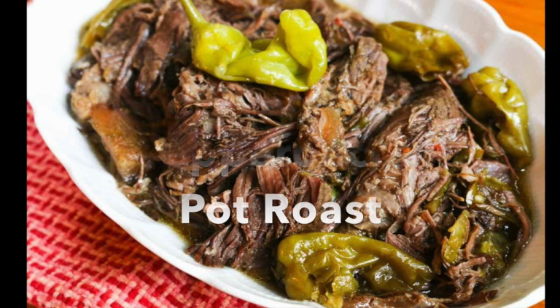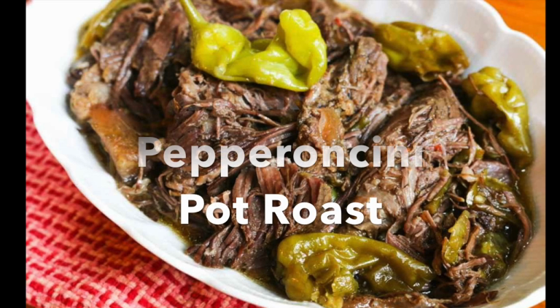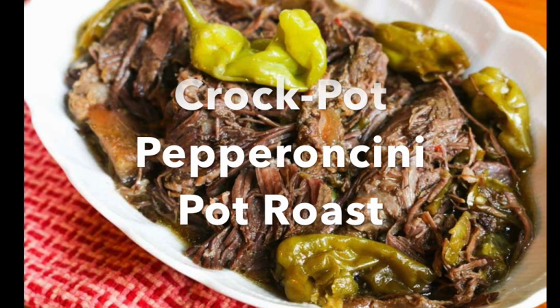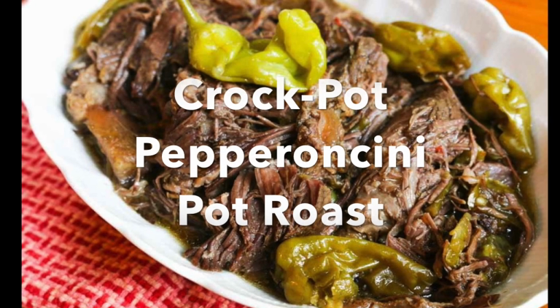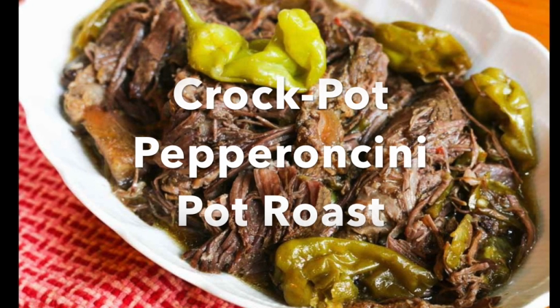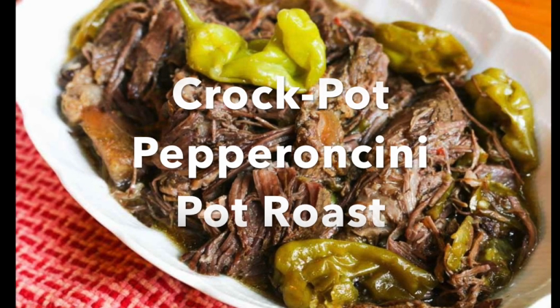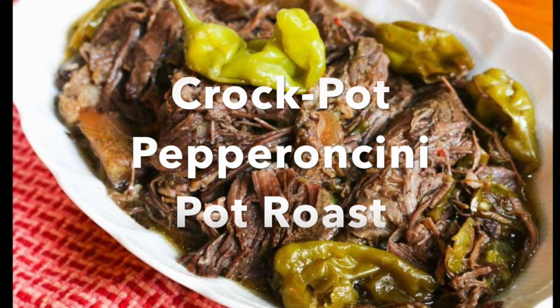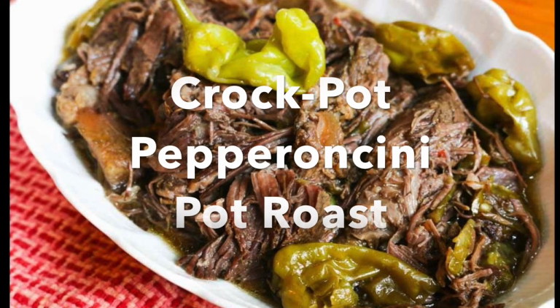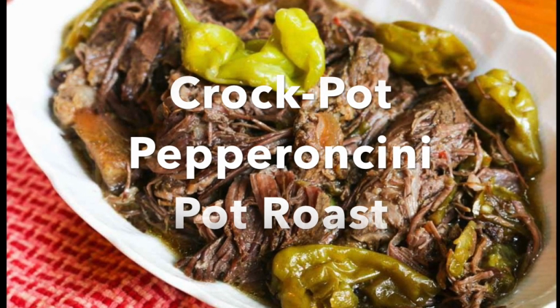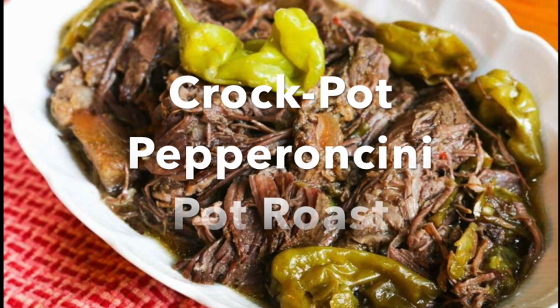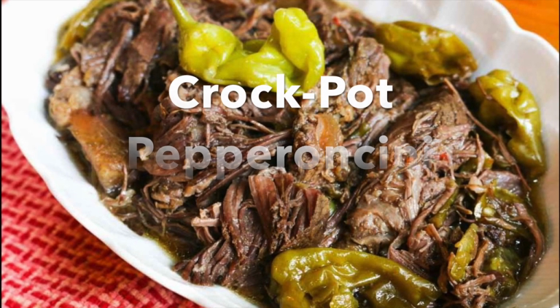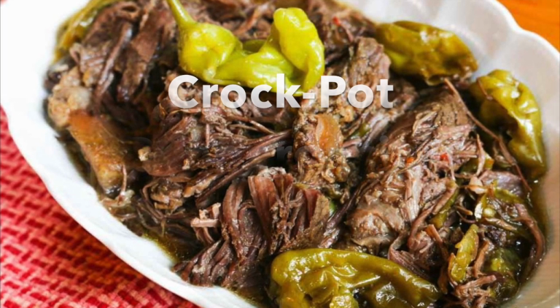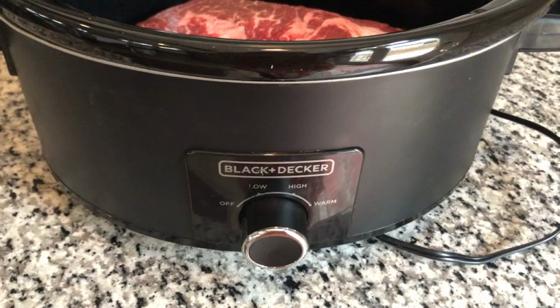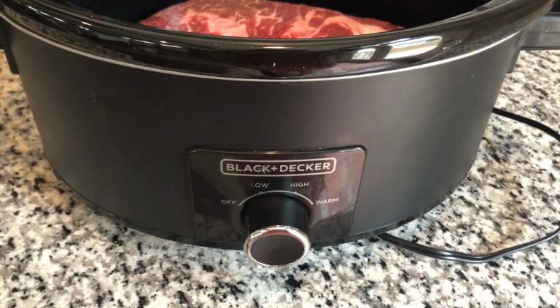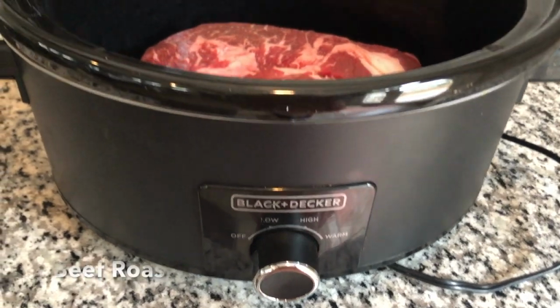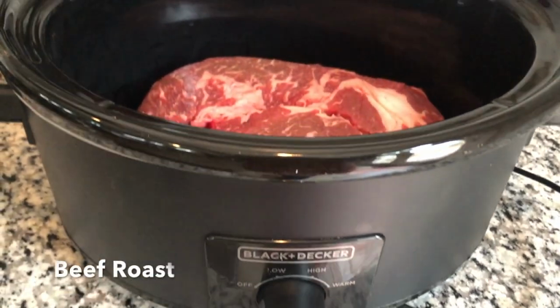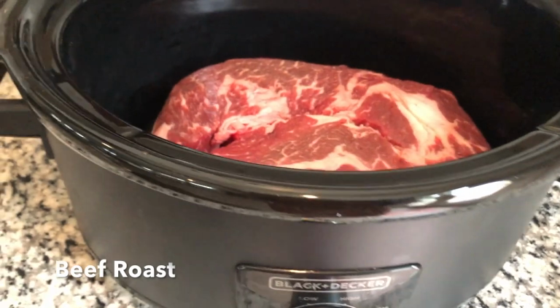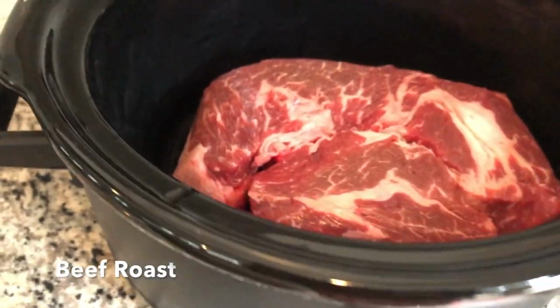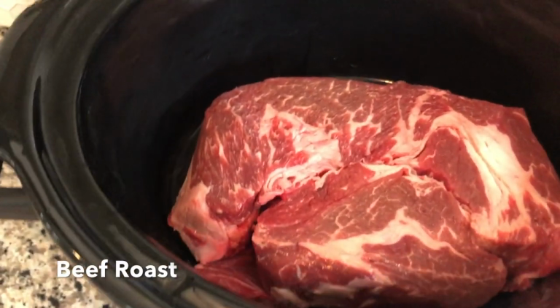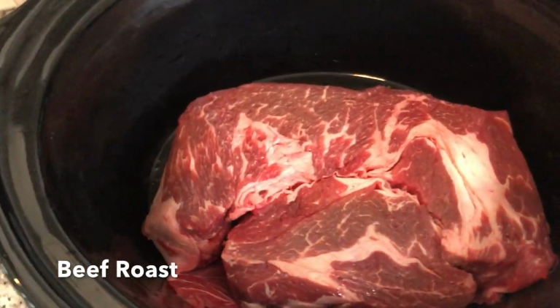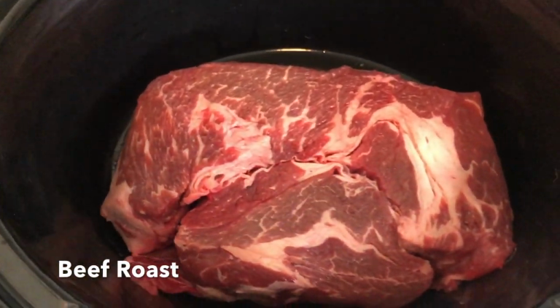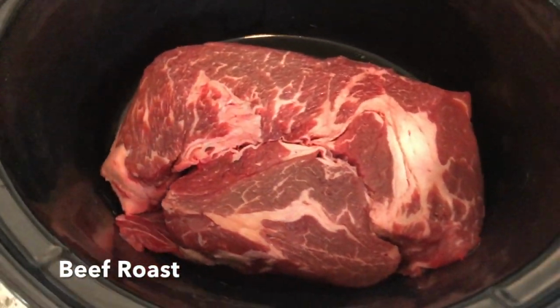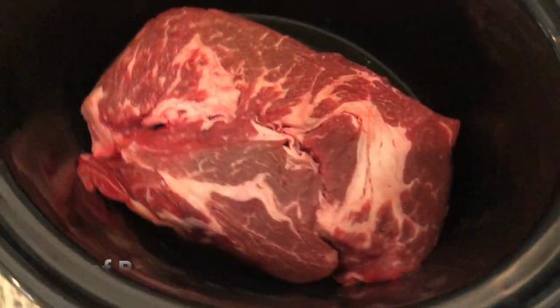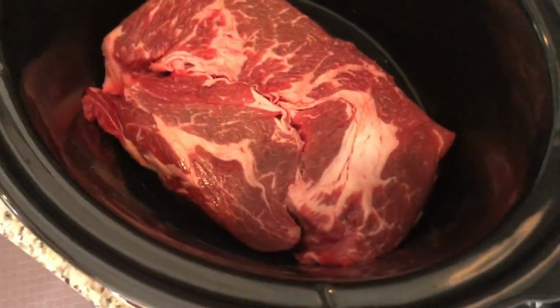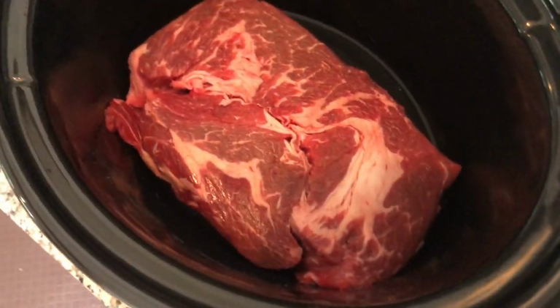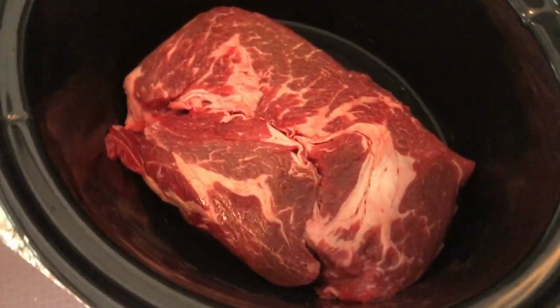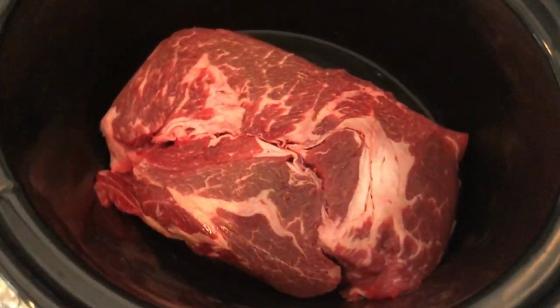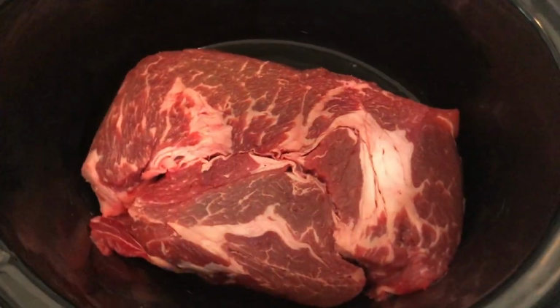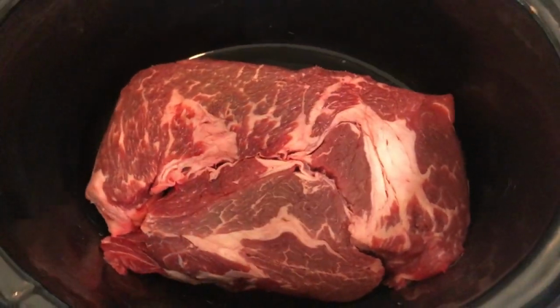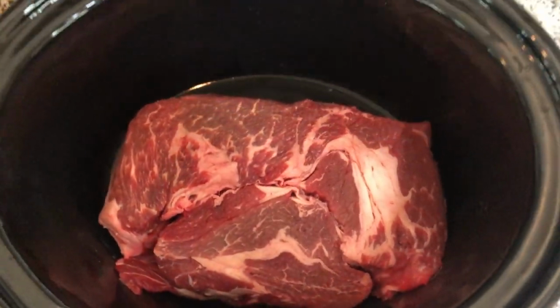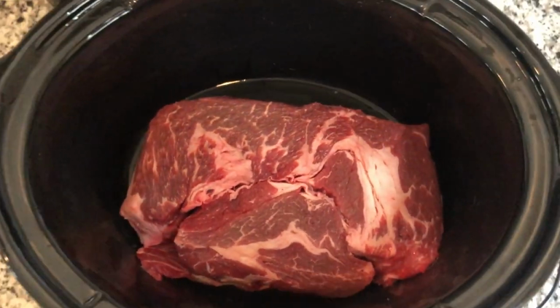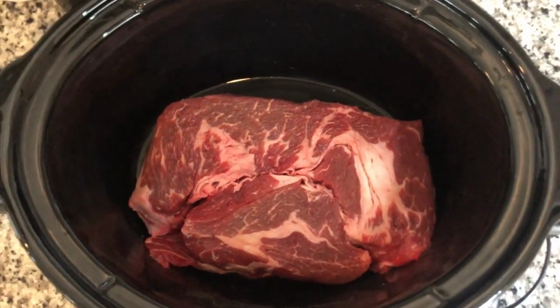This is a crock pot pepperoncini pot roast recipe. In a crock pot, add 3-5 pounds of beef roast. I recommend the chuck roast for the fat content, but you can choose your favorite.